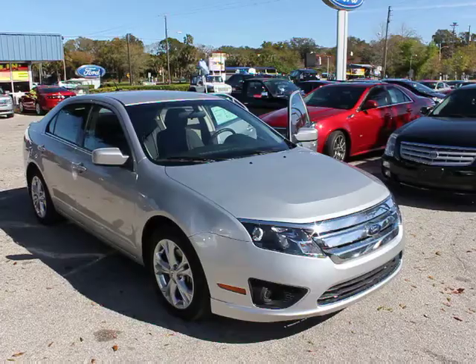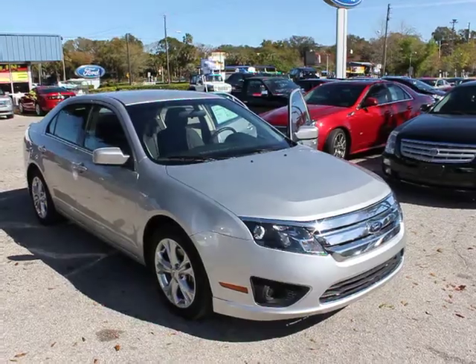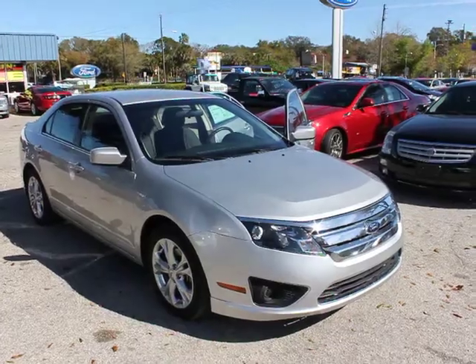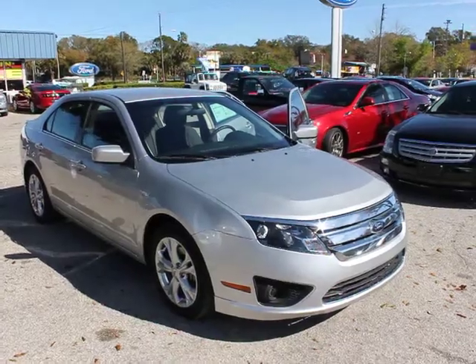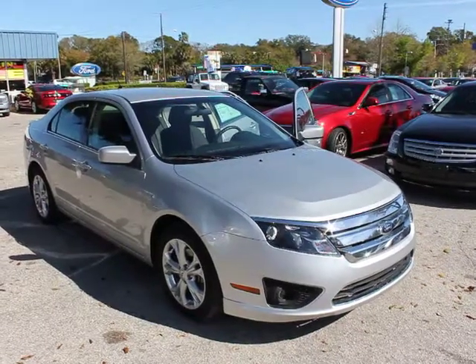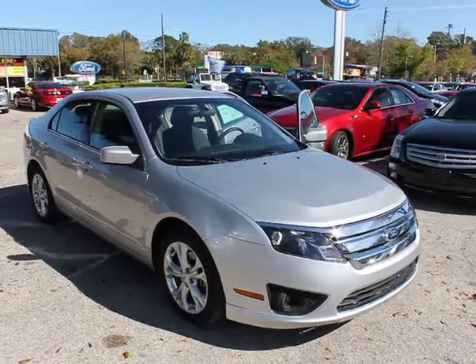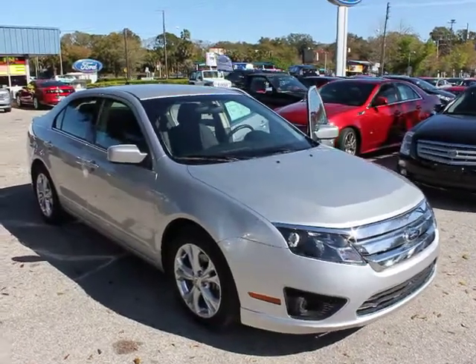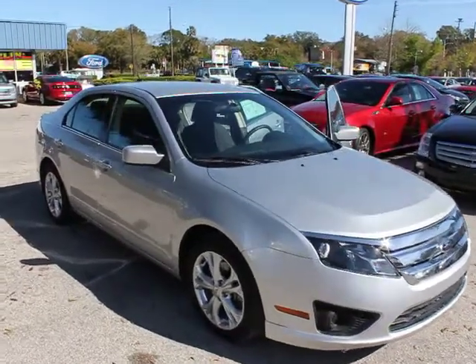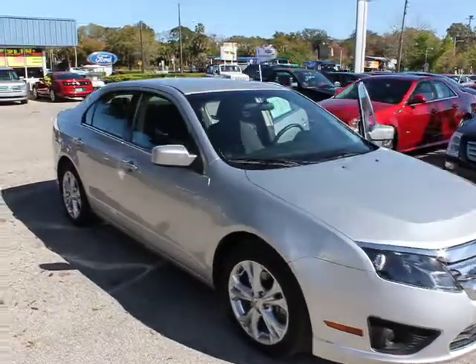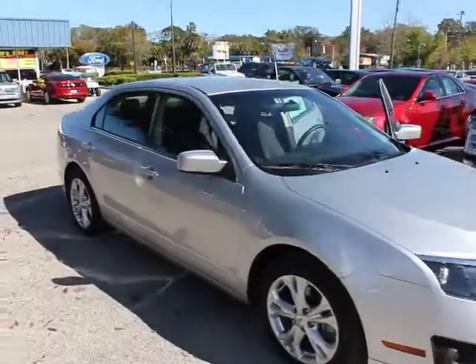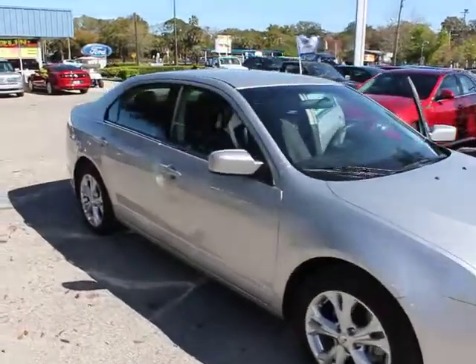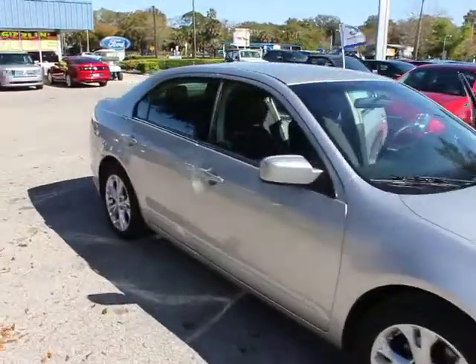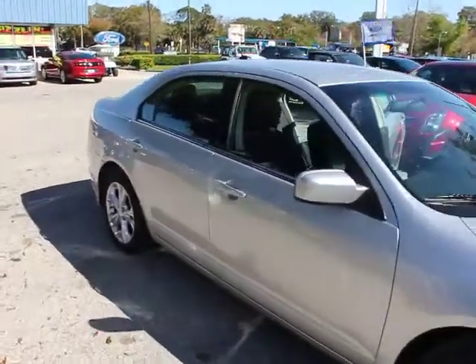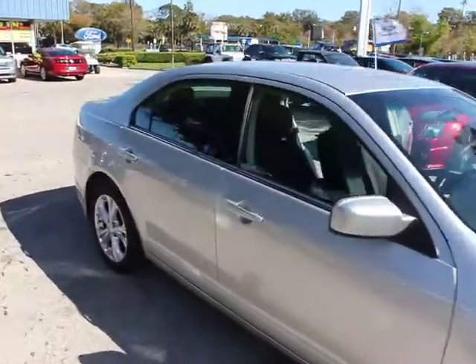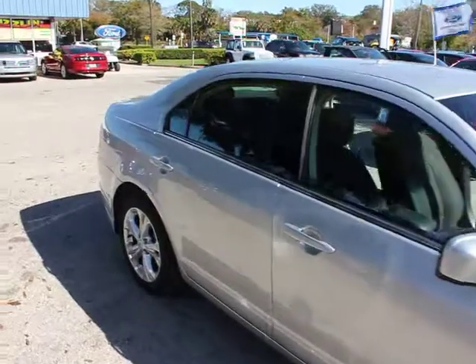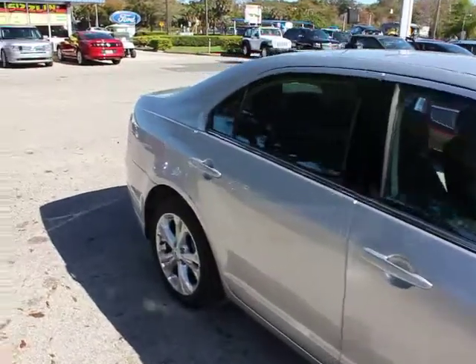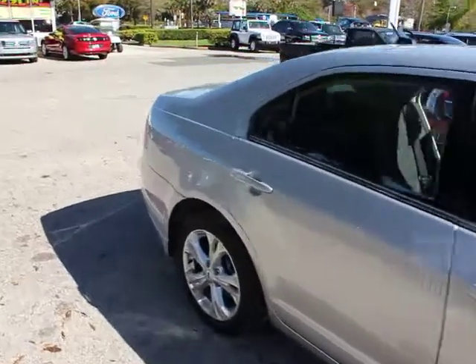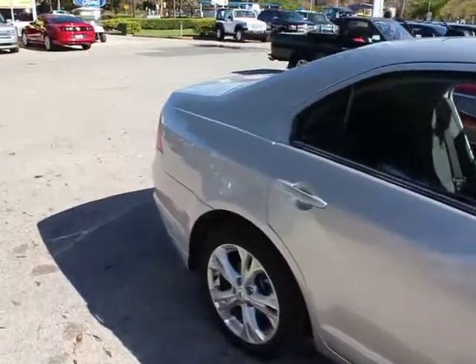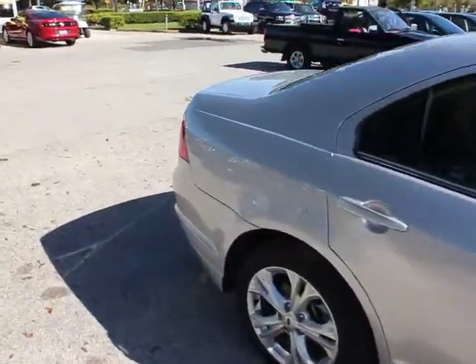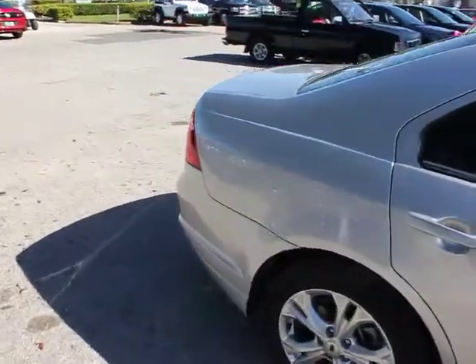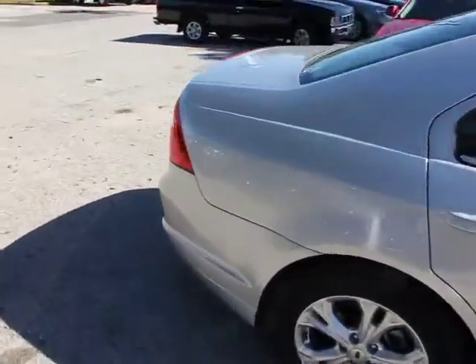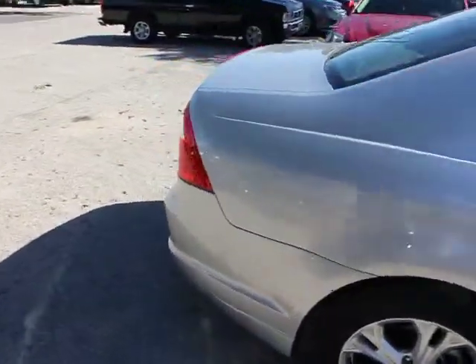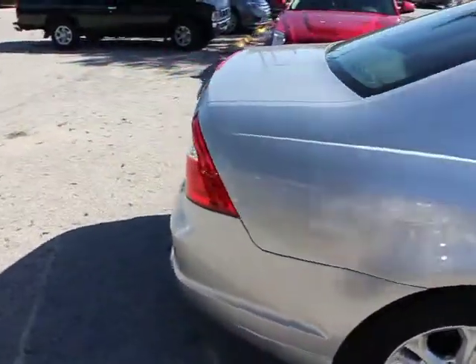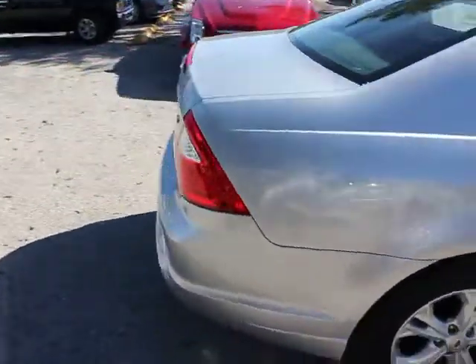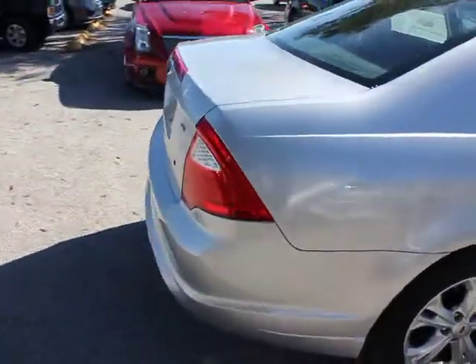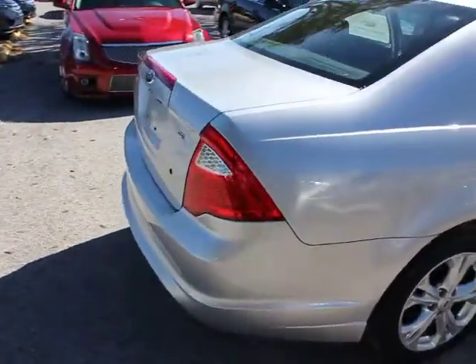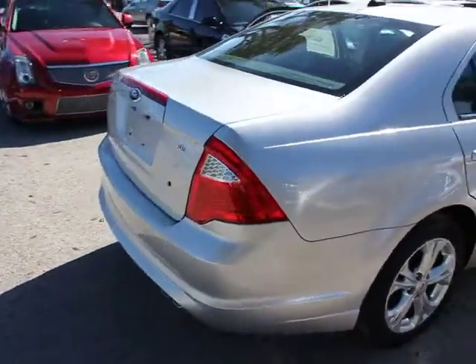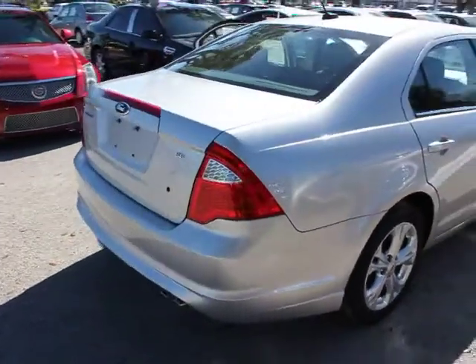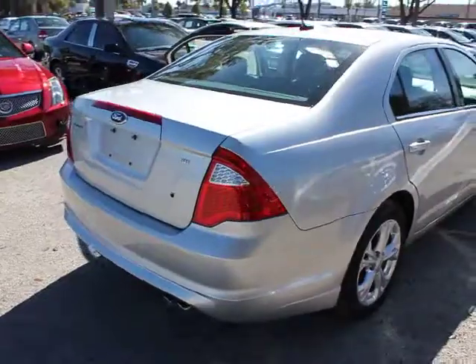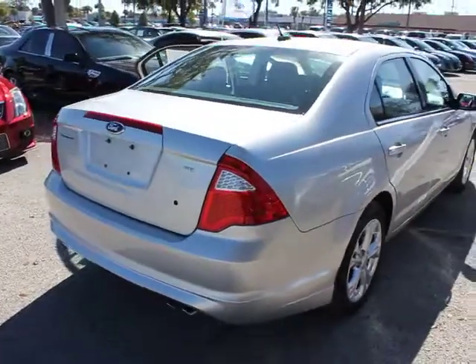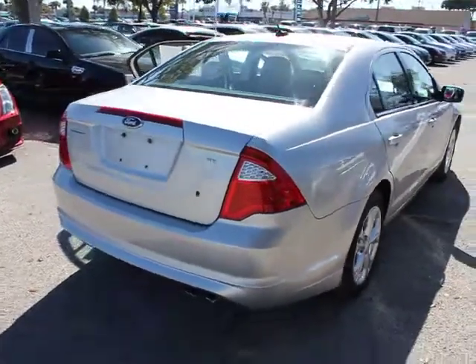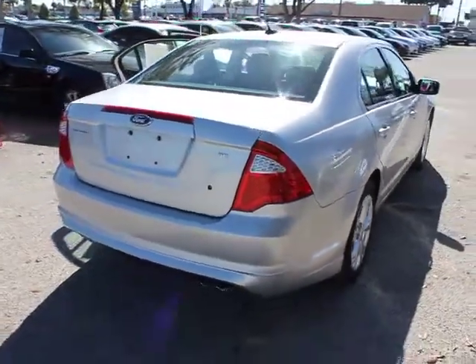2012 Fusion. You can have both impressive power and great economy in a Fusion, and it is priced below $20,000. This vehicle has less than 30,000 miles.